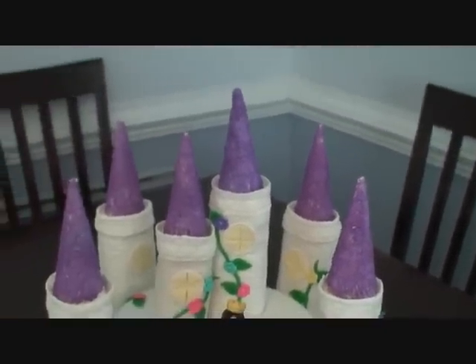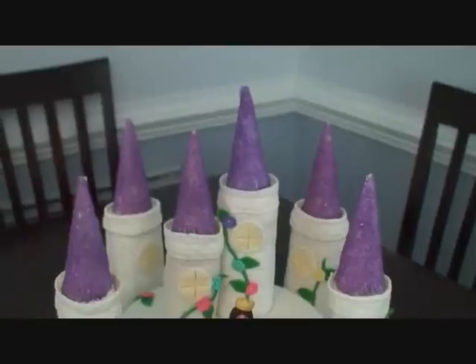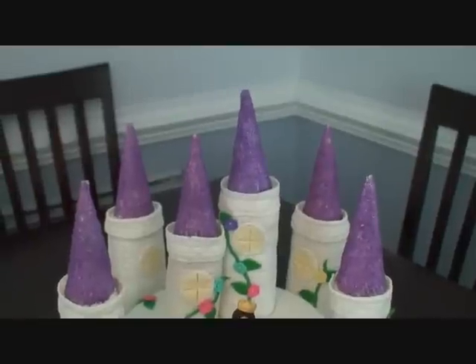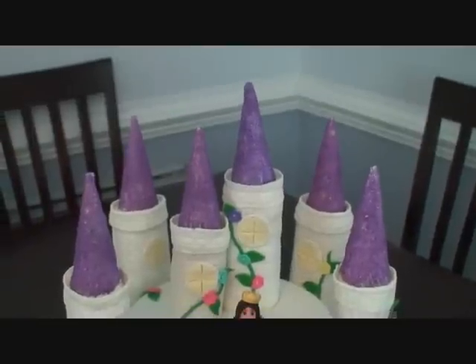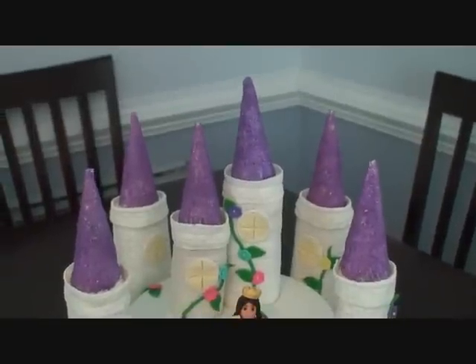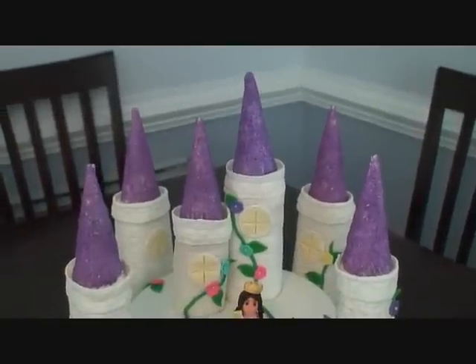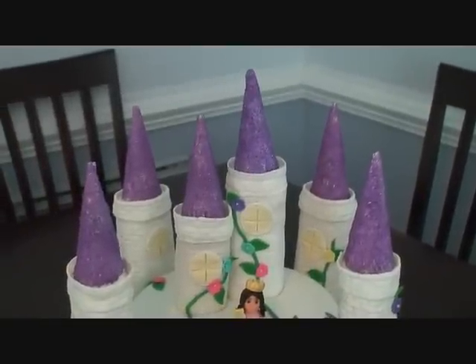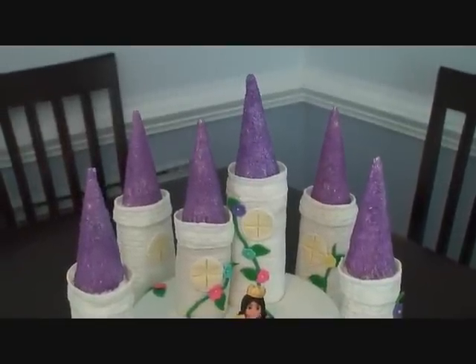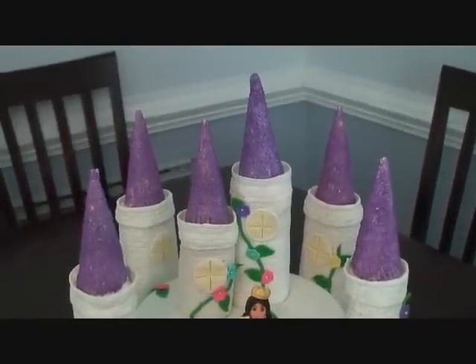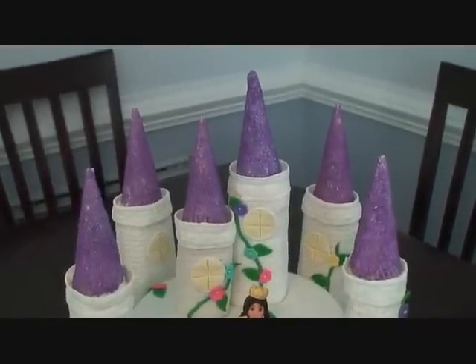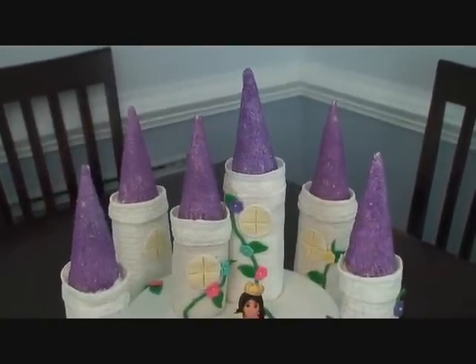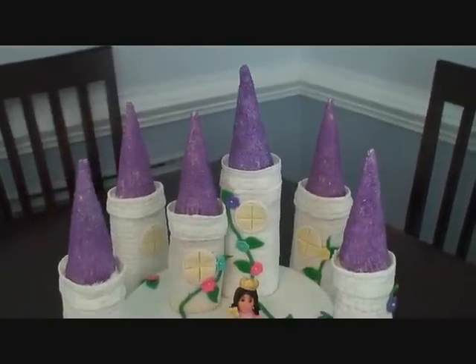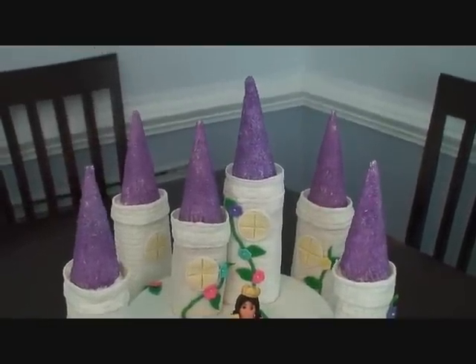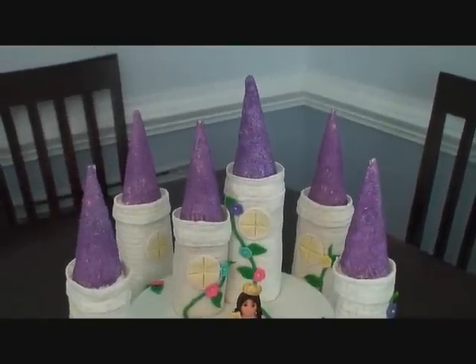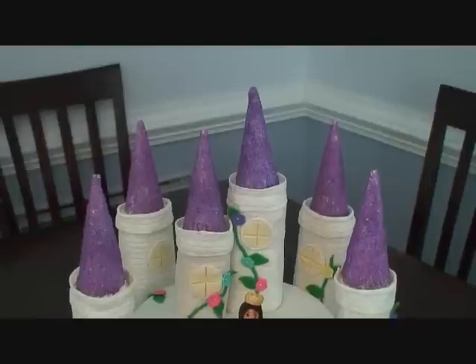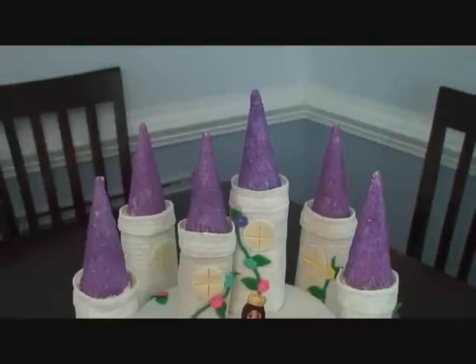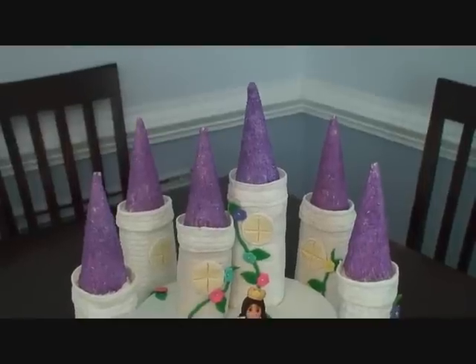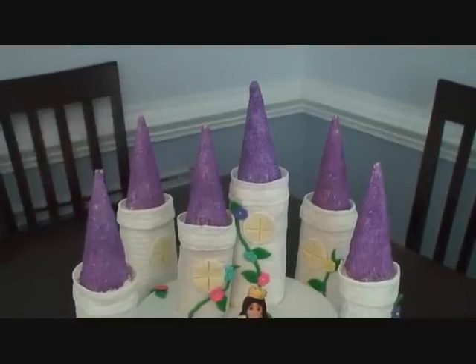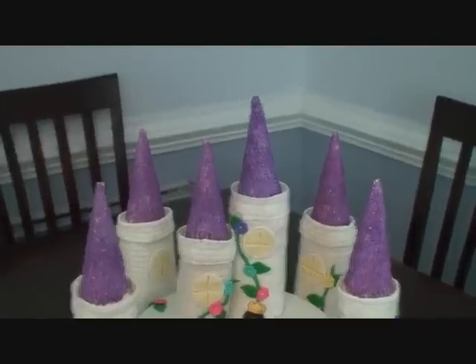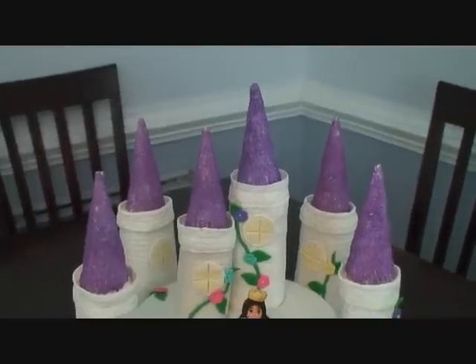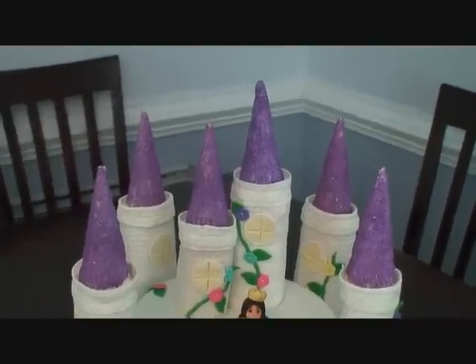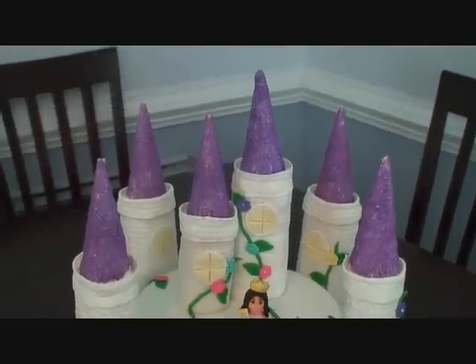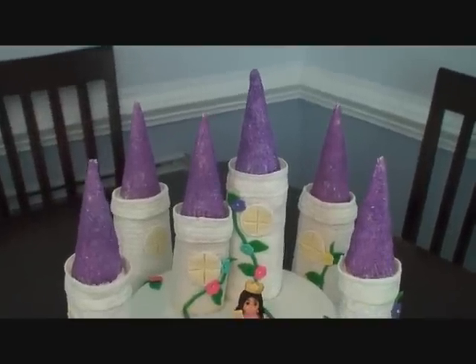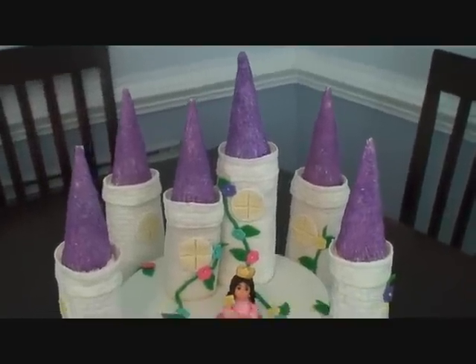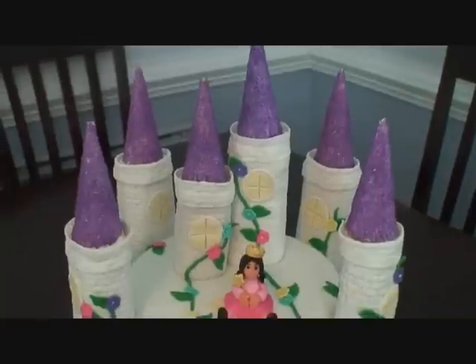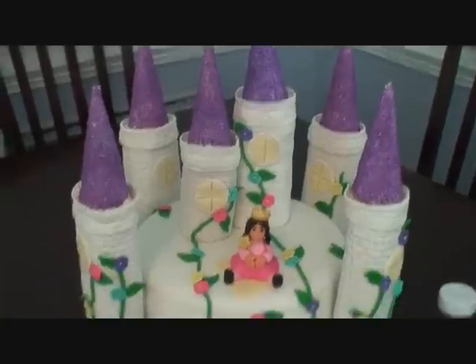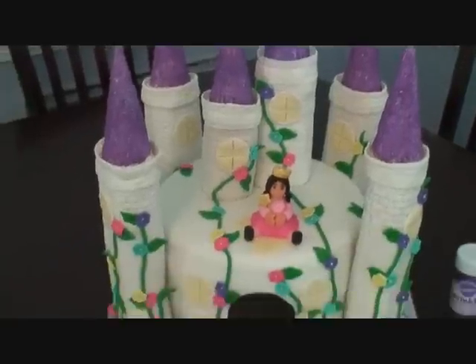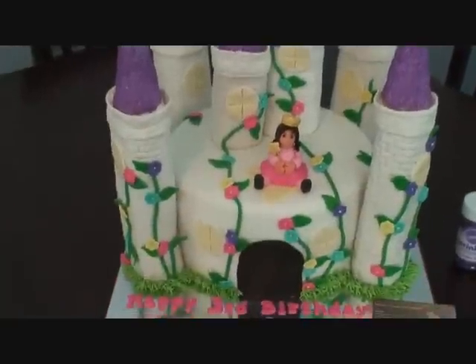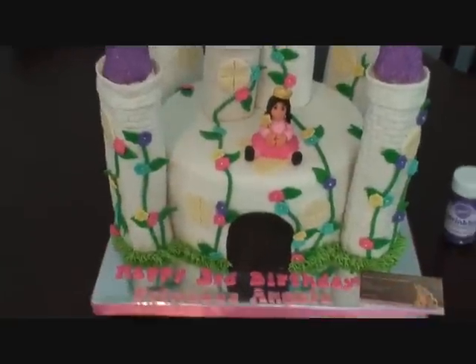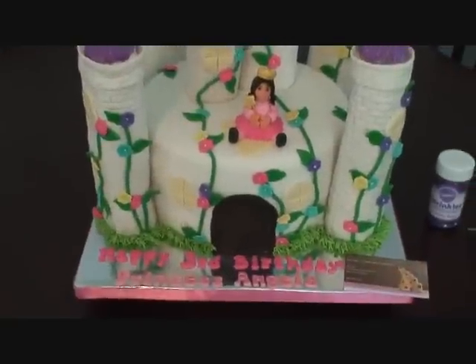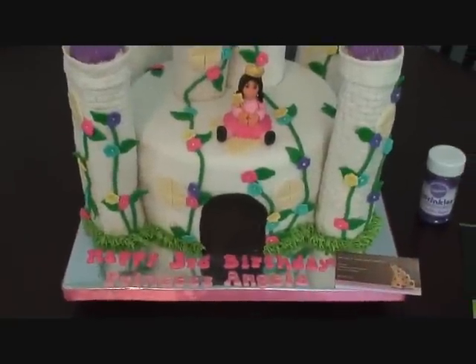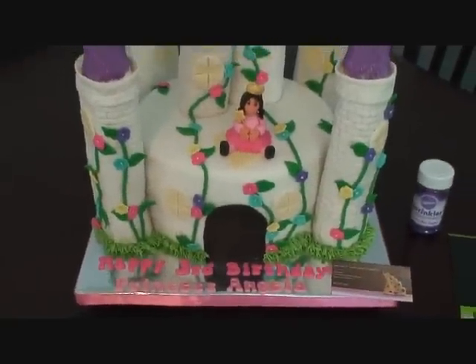You've got to watch that because it dries really quickly. You've got to try to do them one at a time instead of doing them all and then rolling them in the sugar. If you have a helper, that would be even better.